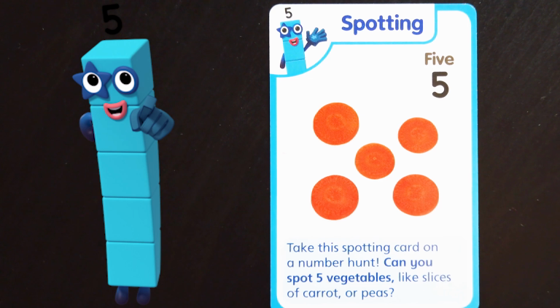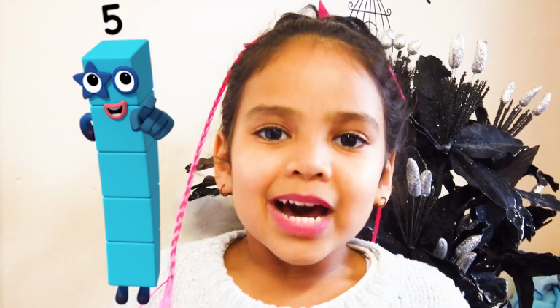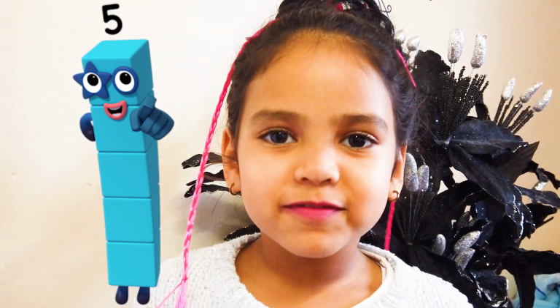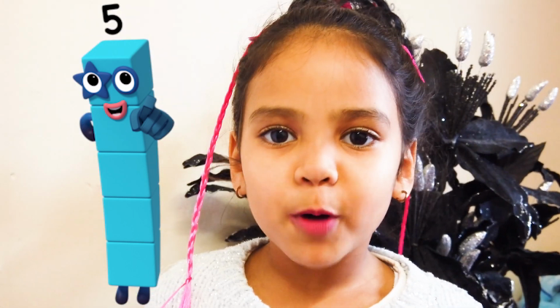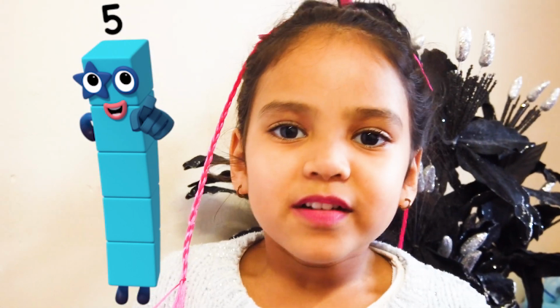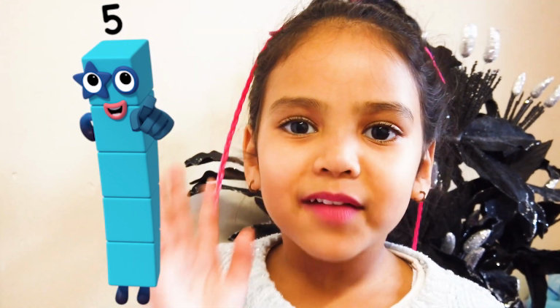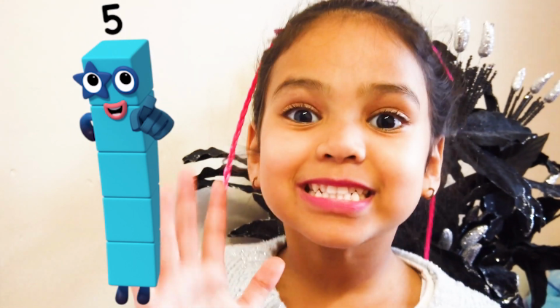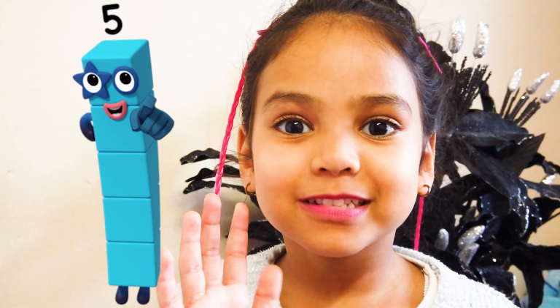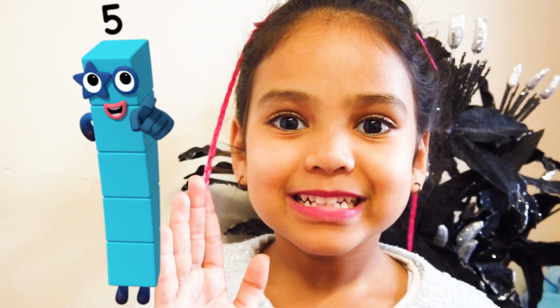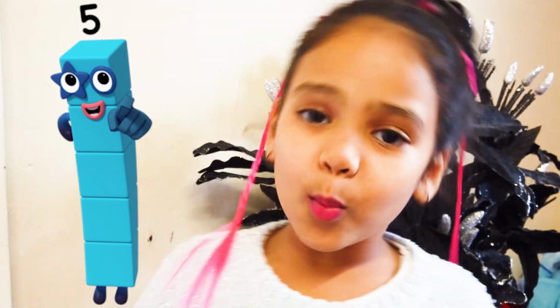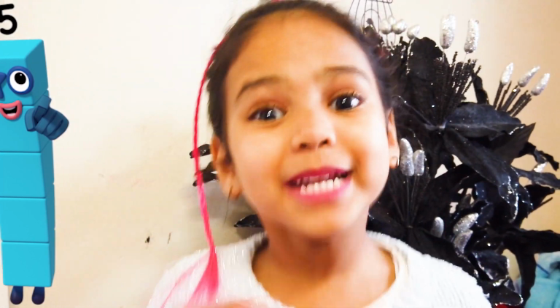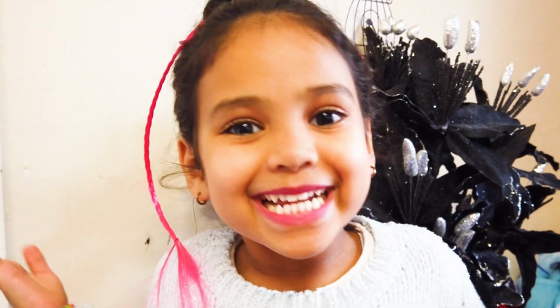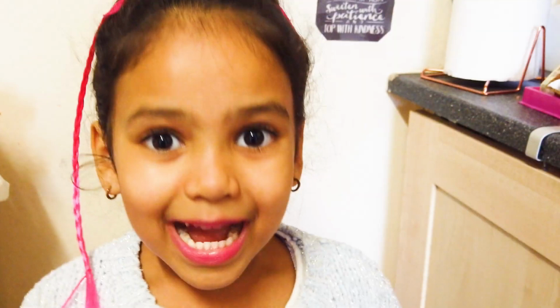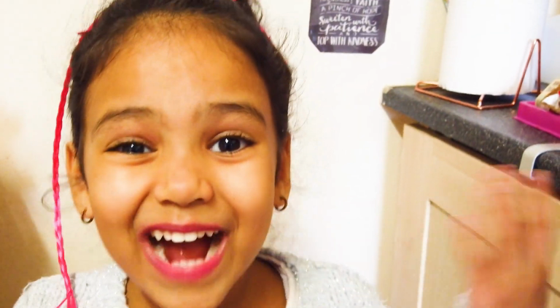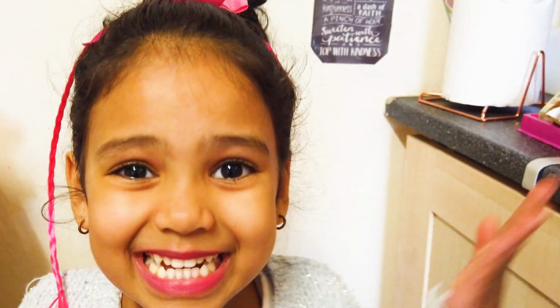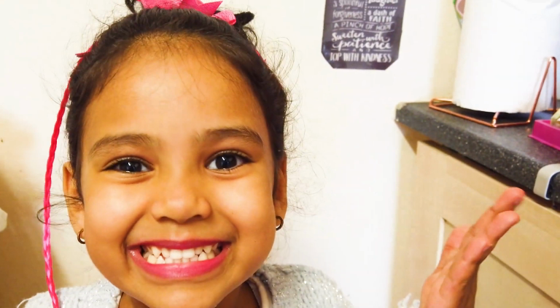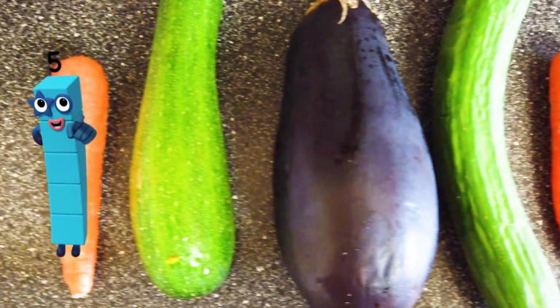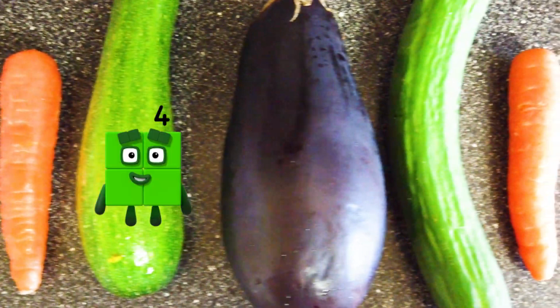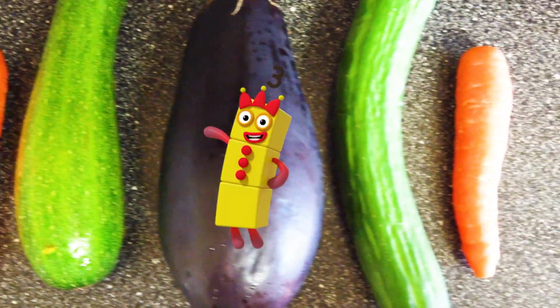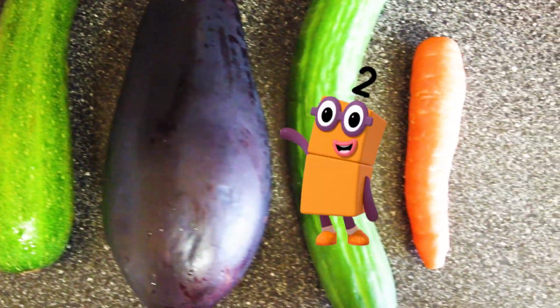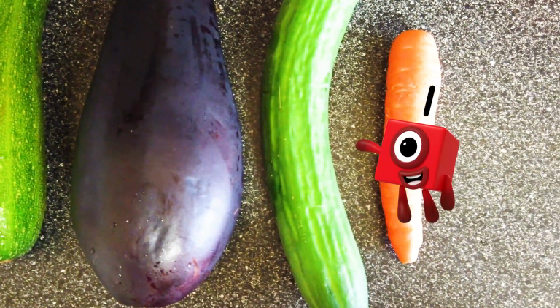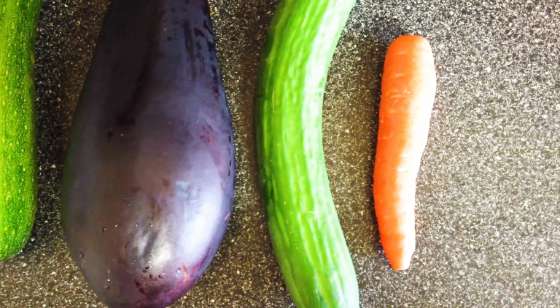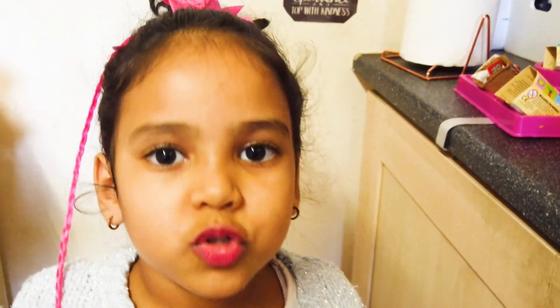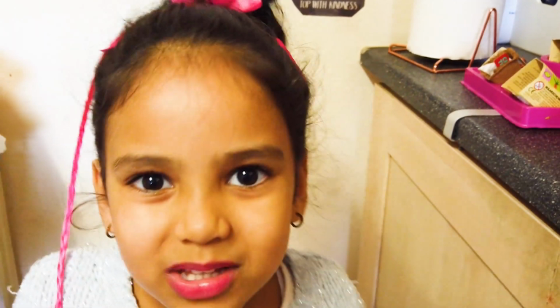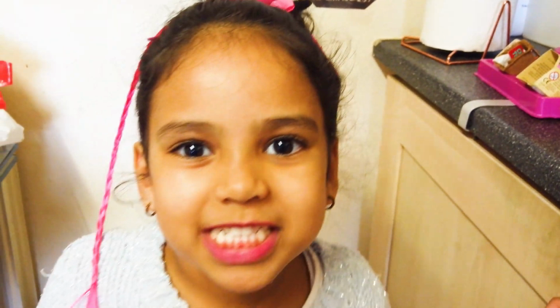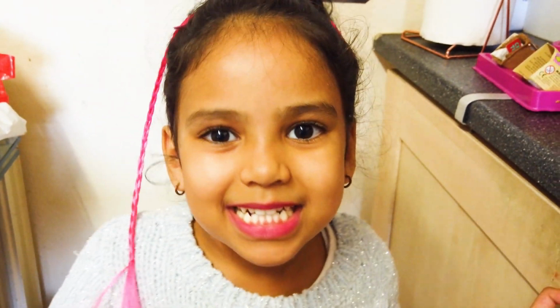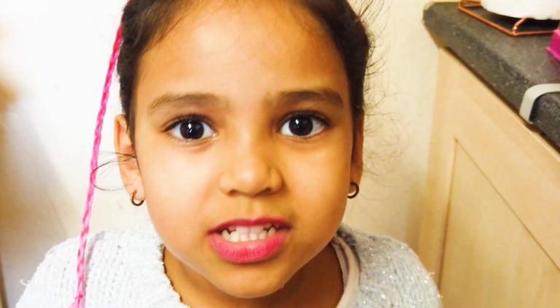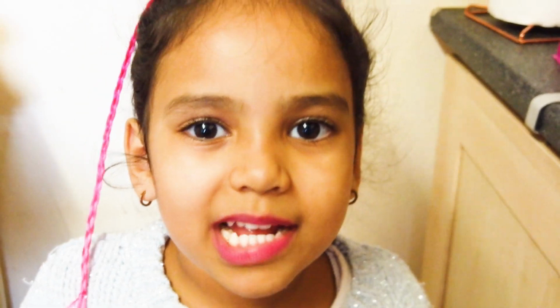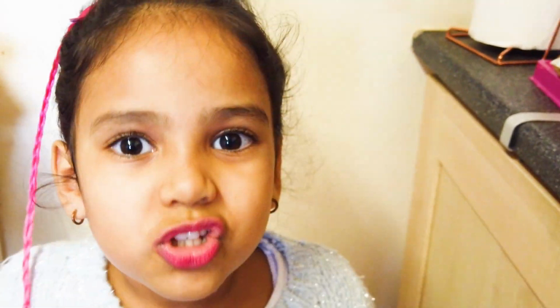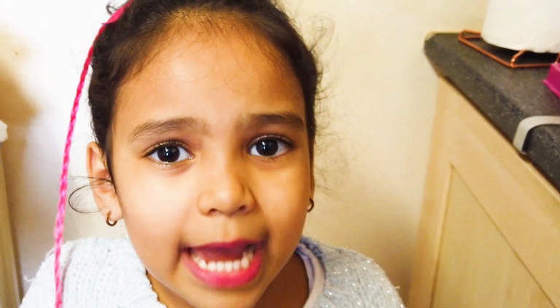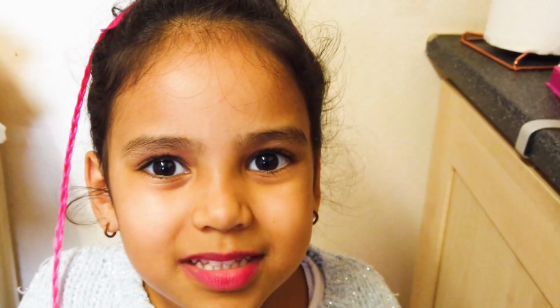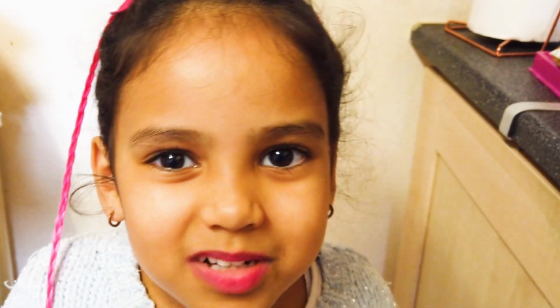Now I have to spot five vegetables! Come with me! I found it! One, two, three, four! I got one arbor sheep, one courgette, two carrots, and a cucumber!